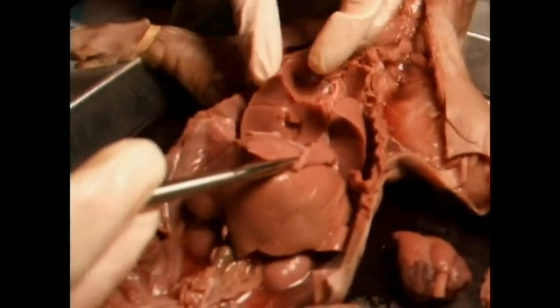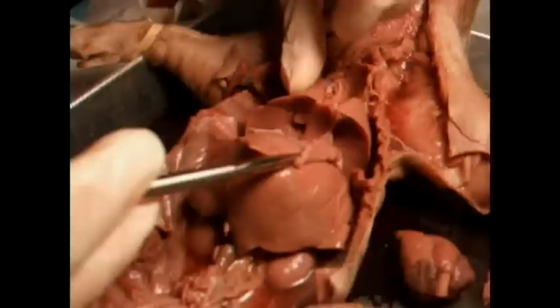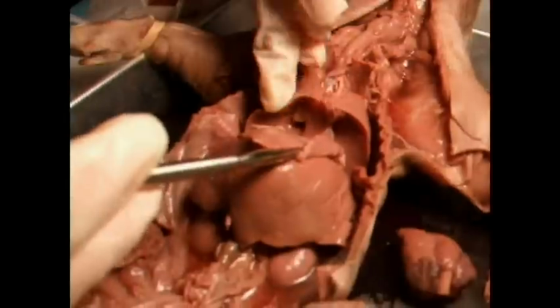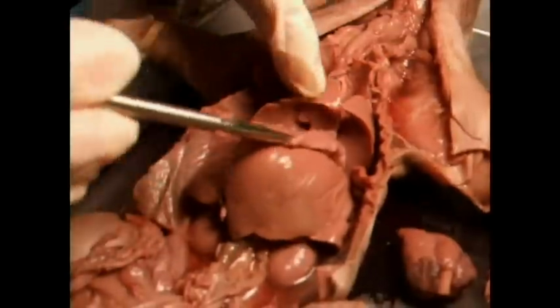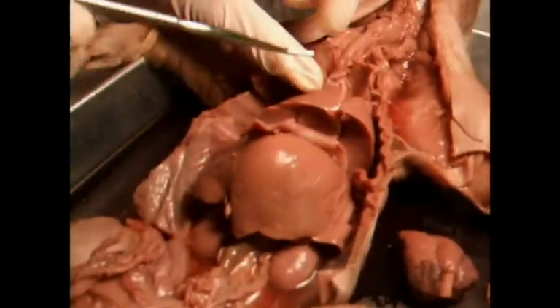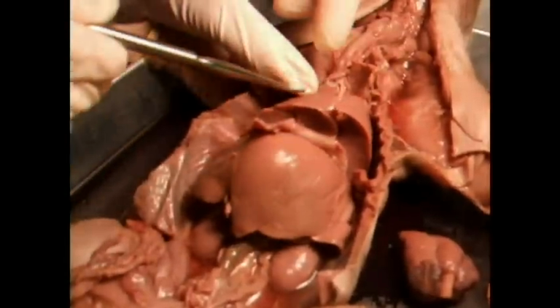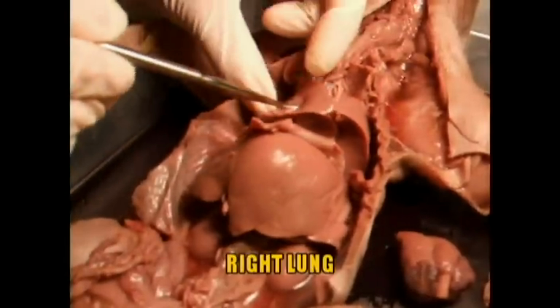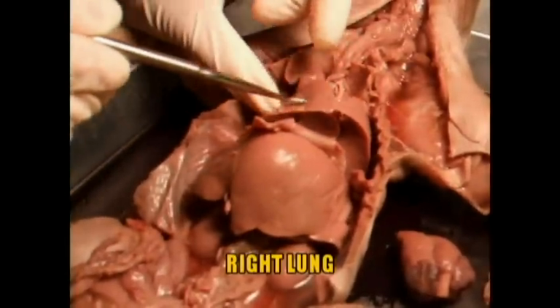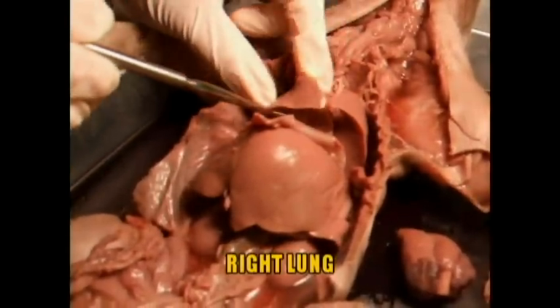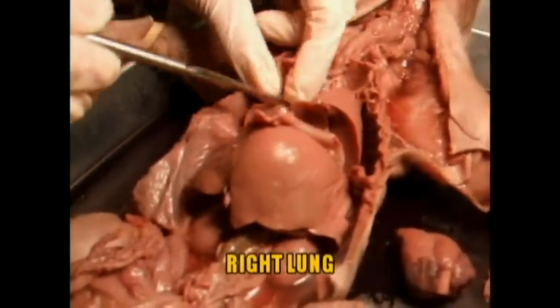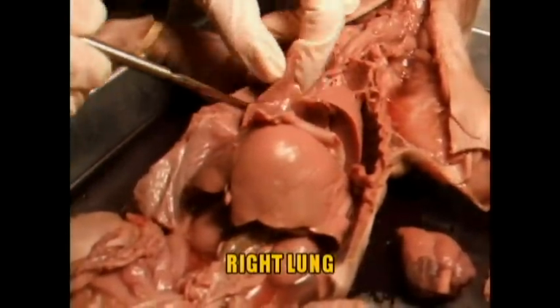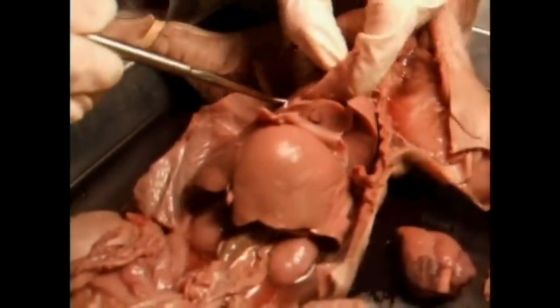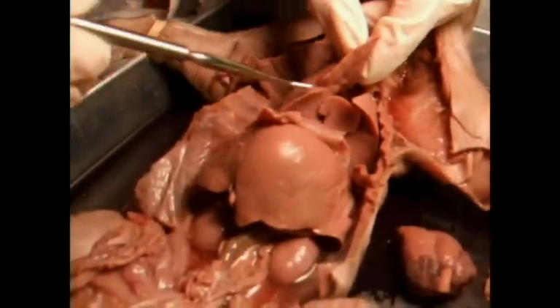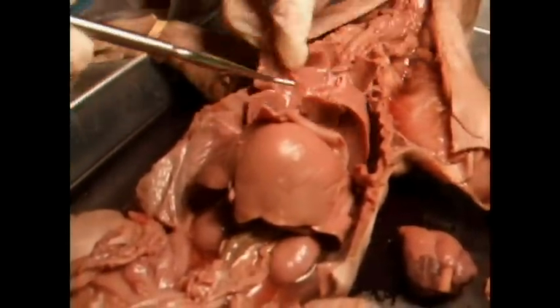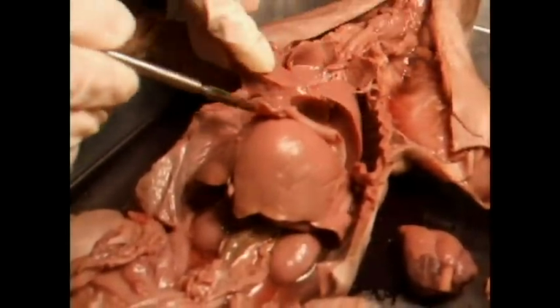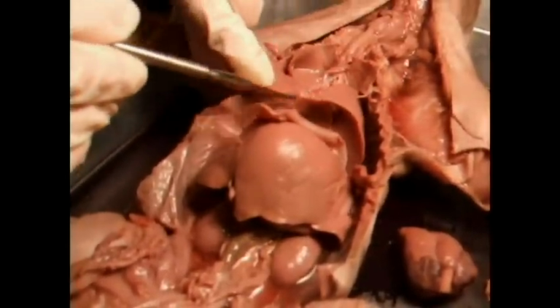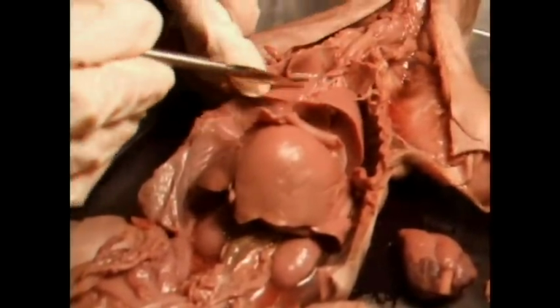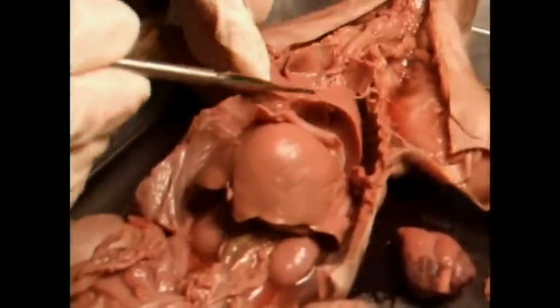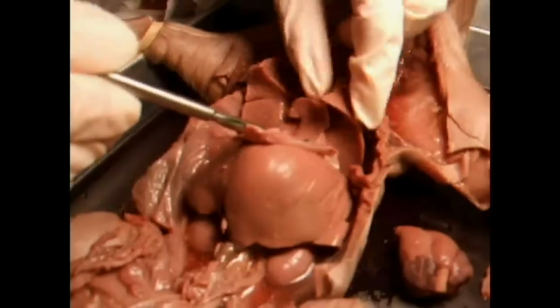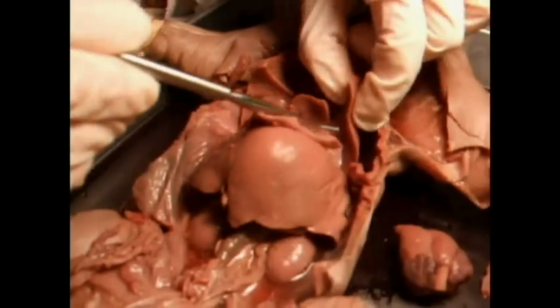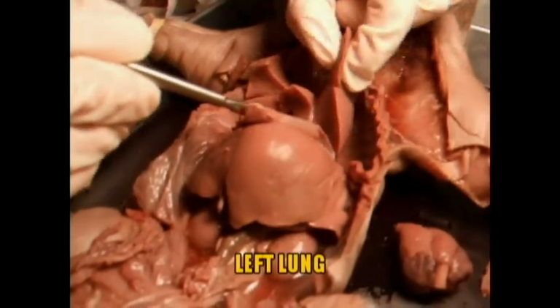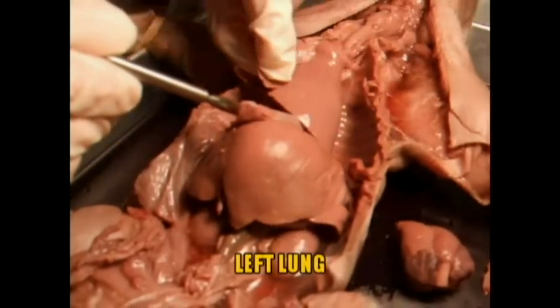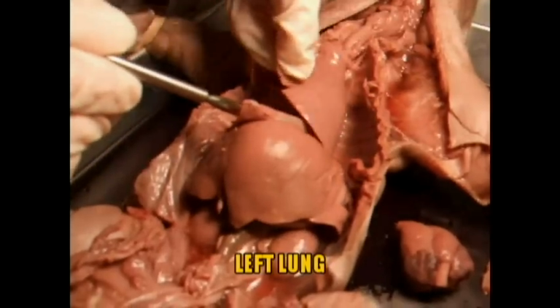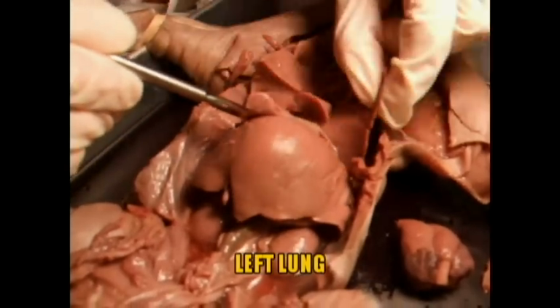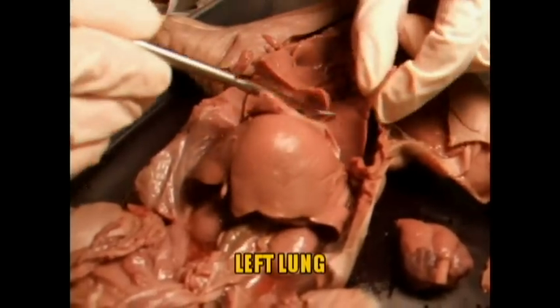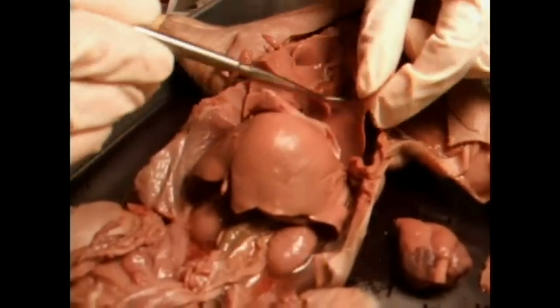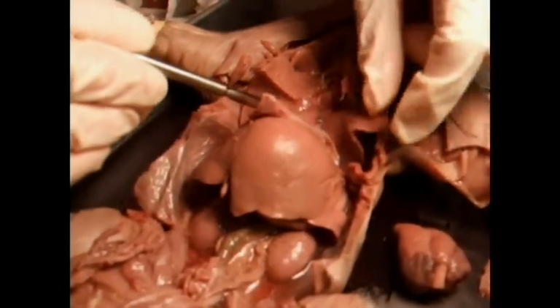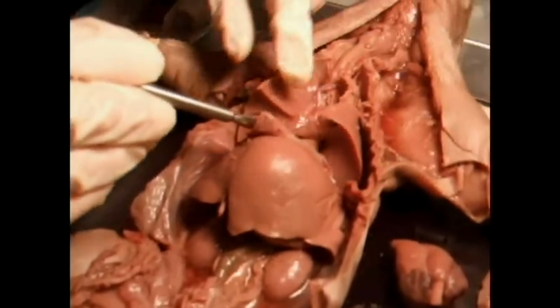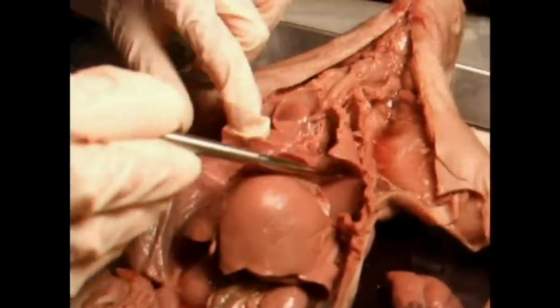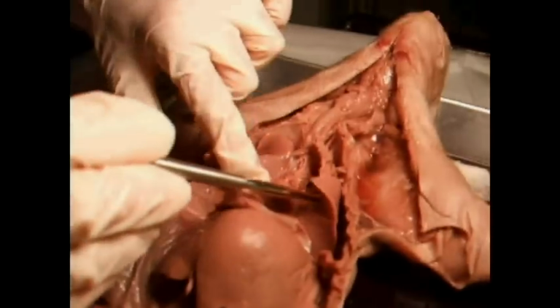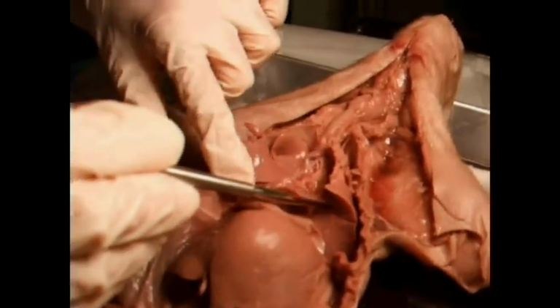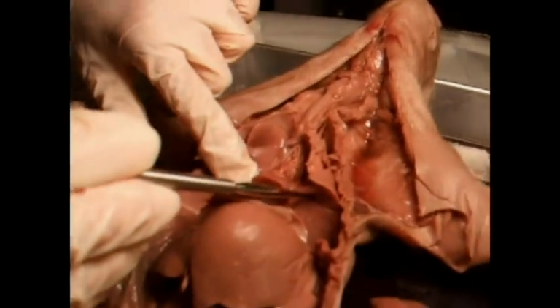Here you have the right lung, and if you notice, if you count the lobes, there'll be a different number of lobes. And this is the left lung. This is what helps supply oxygen to your blood.